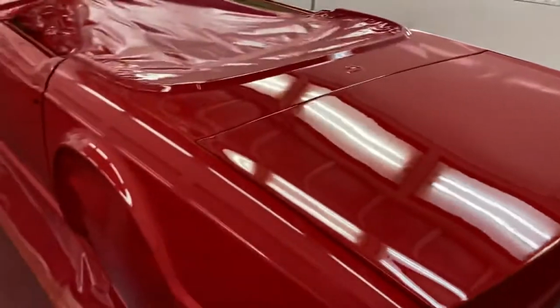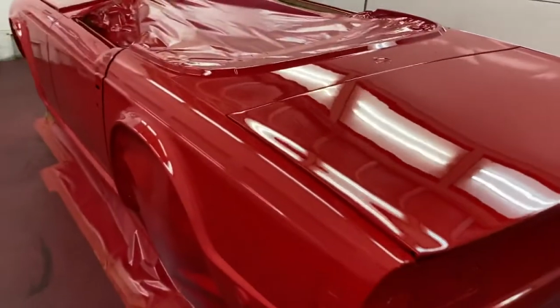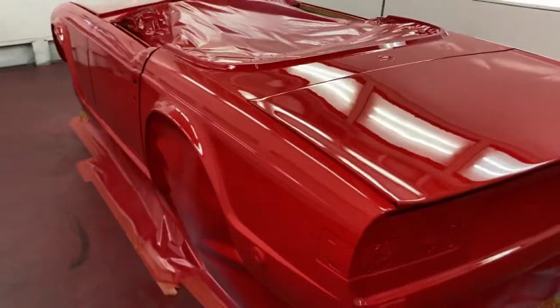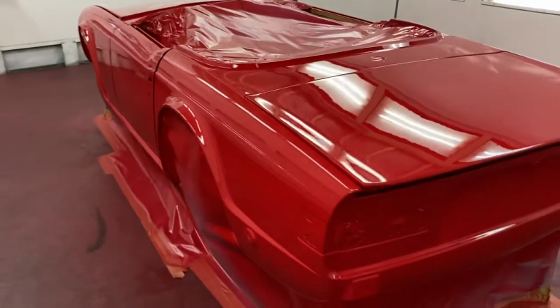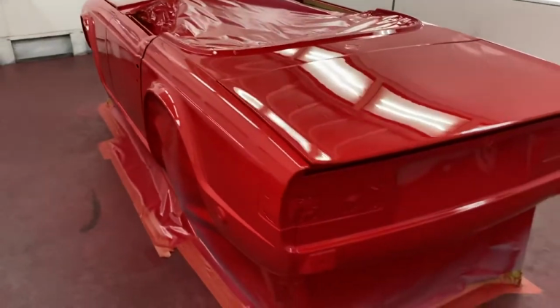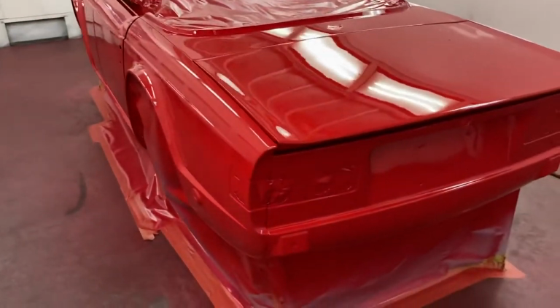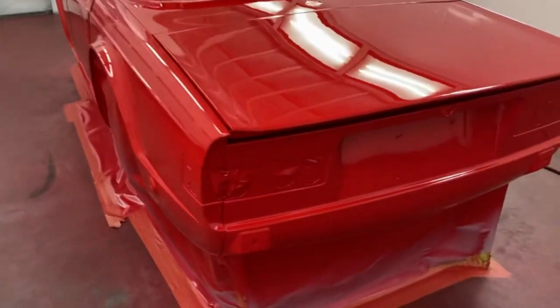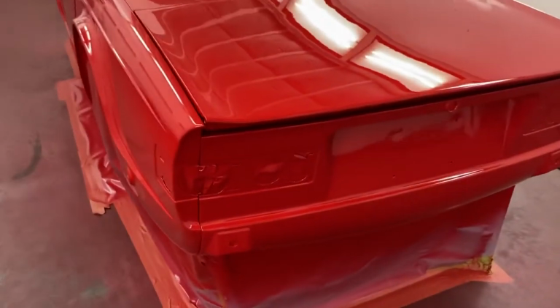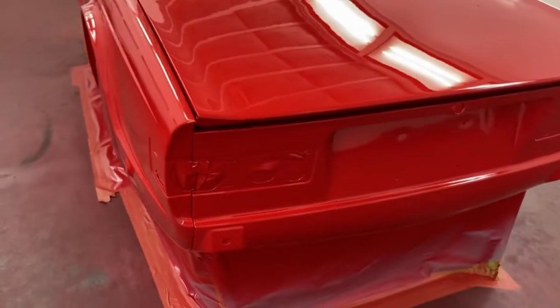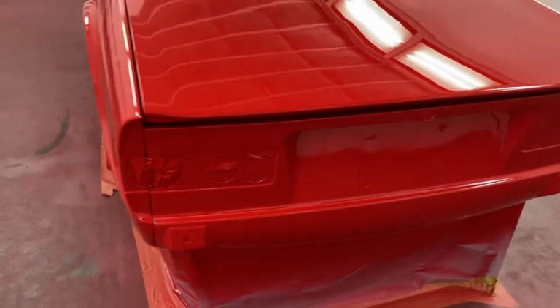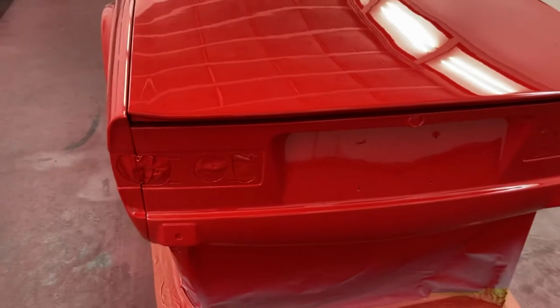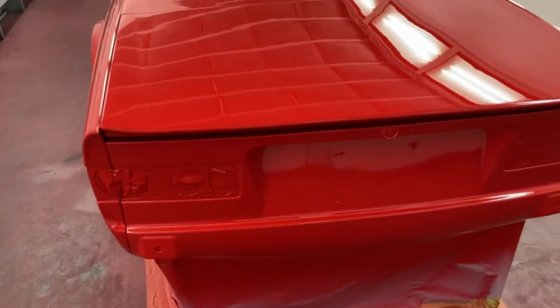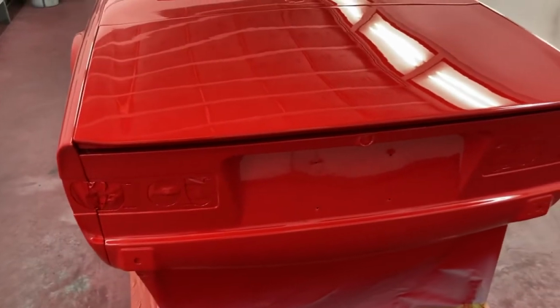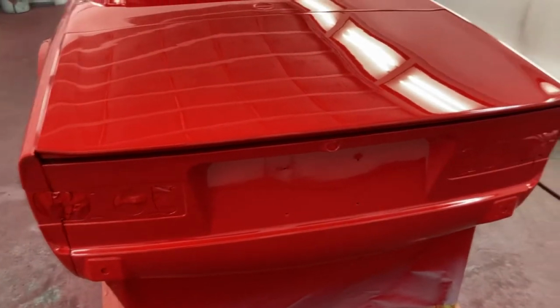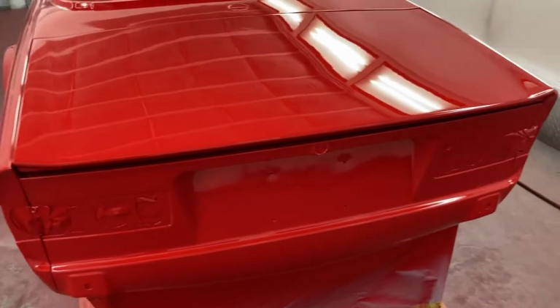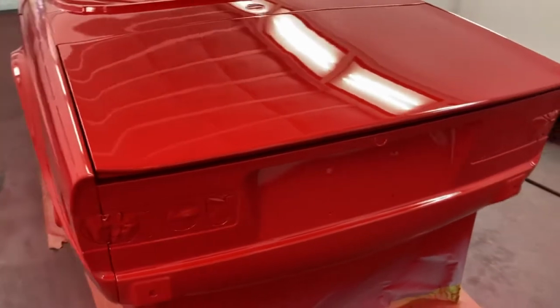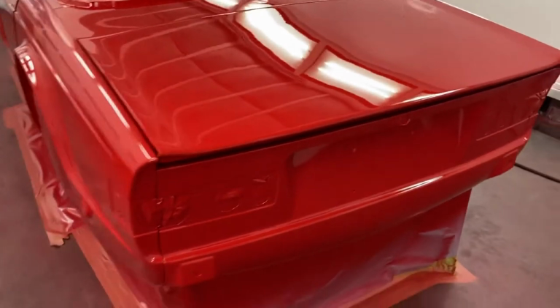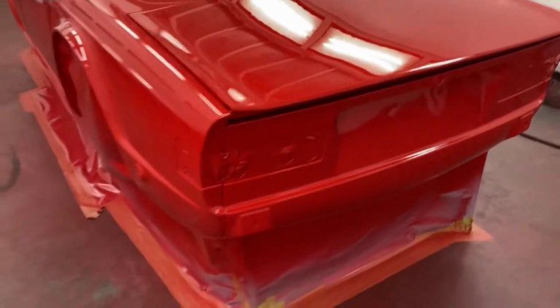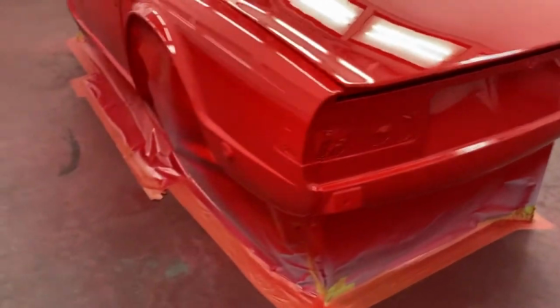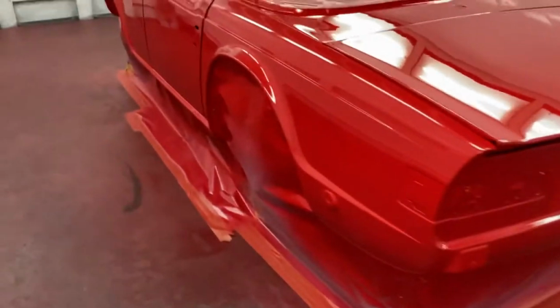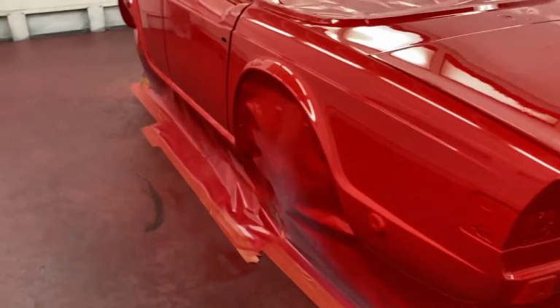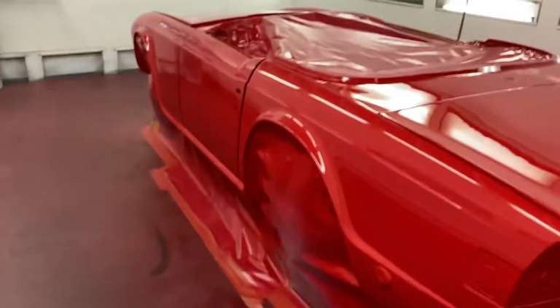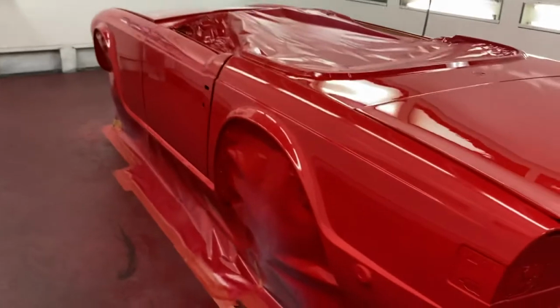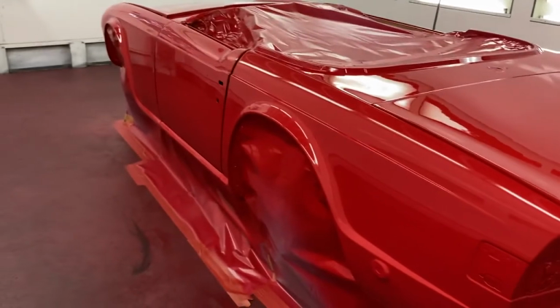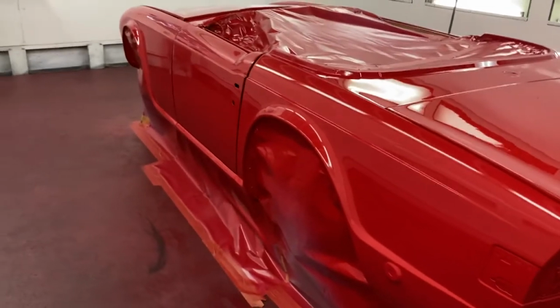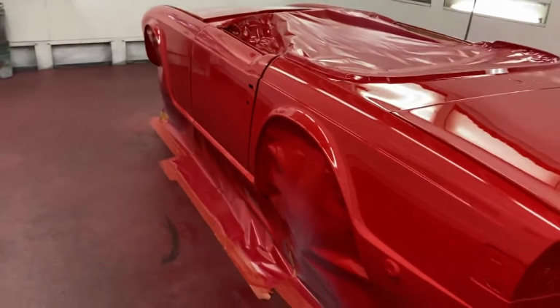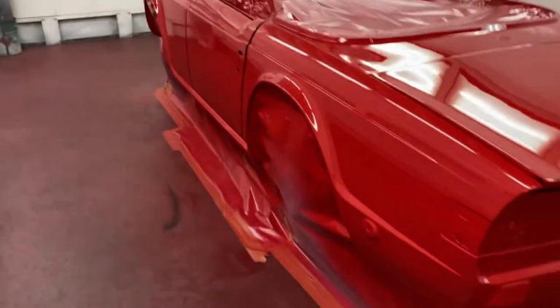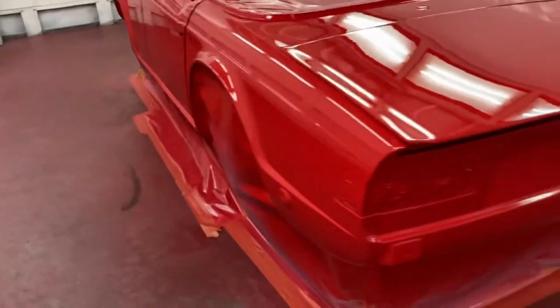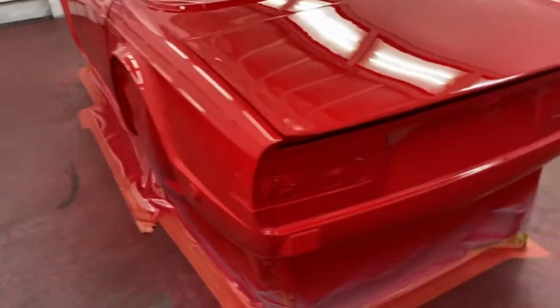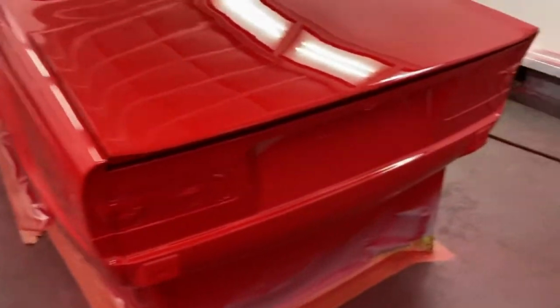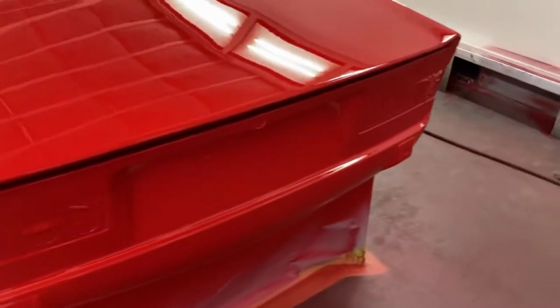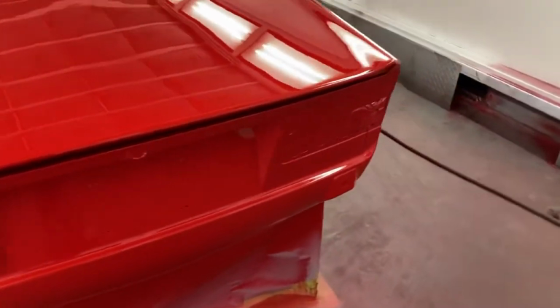We'll let this paint set up for a bit, then we can spray the black along the back end of the car and the bottom of the rockers where I did the gravel guard — they go satin black.